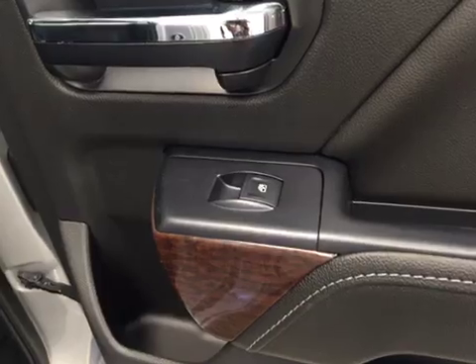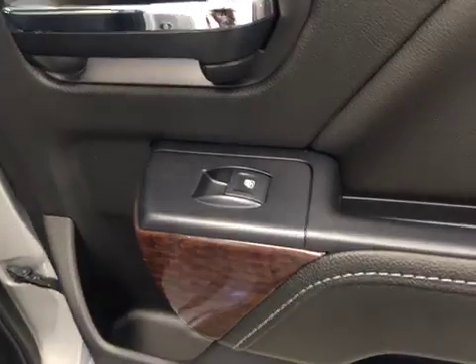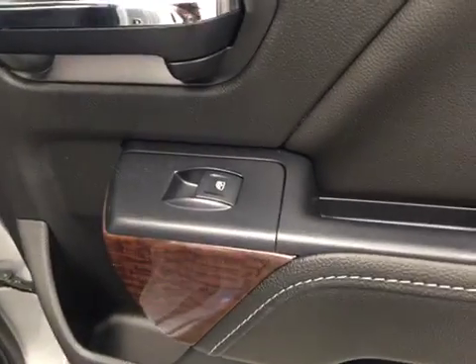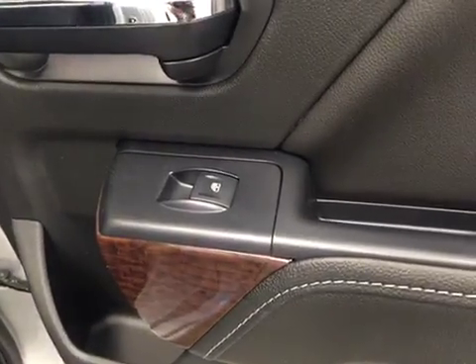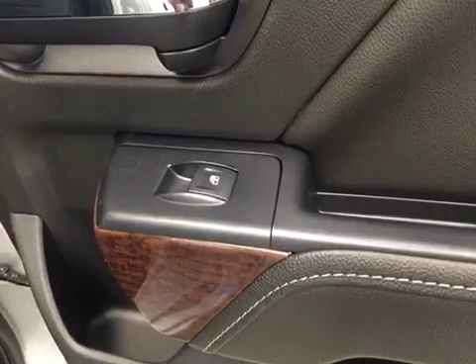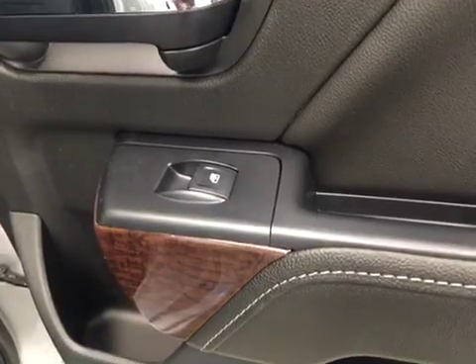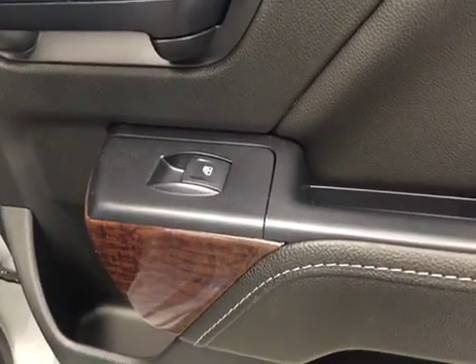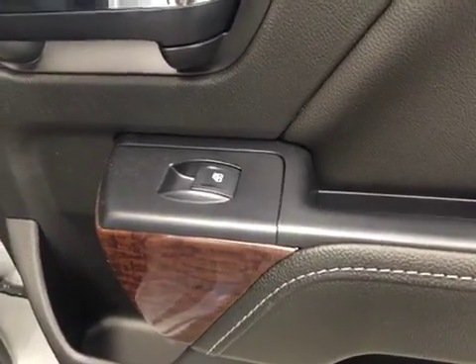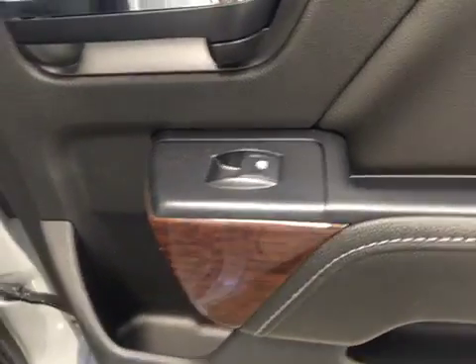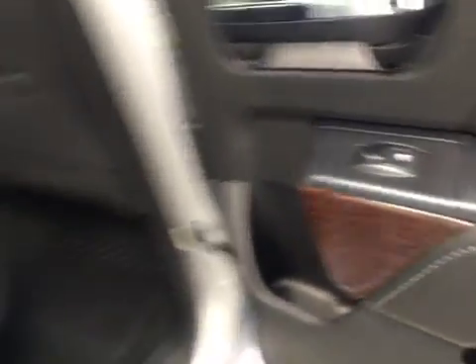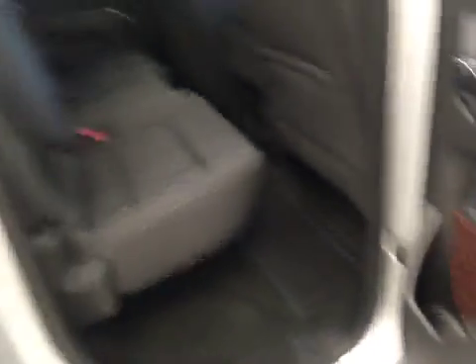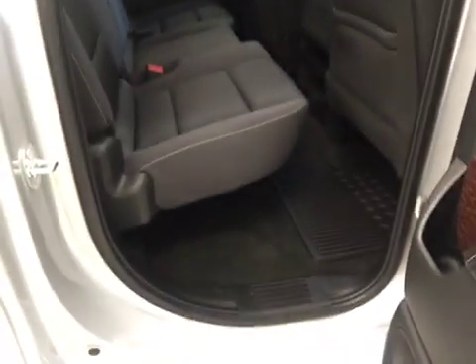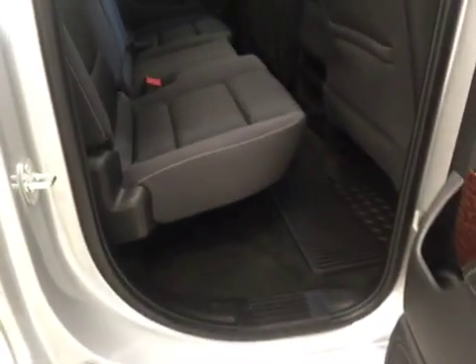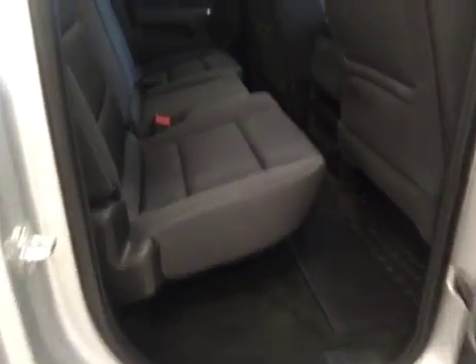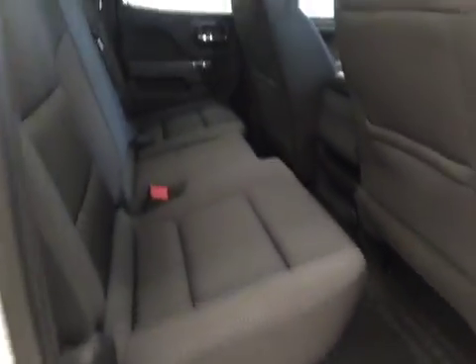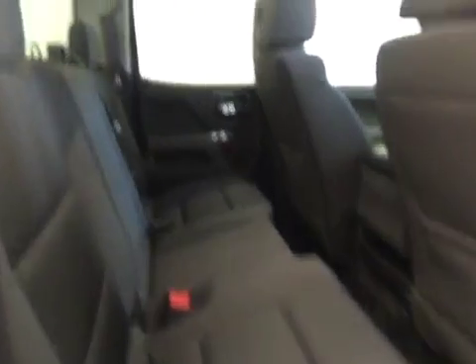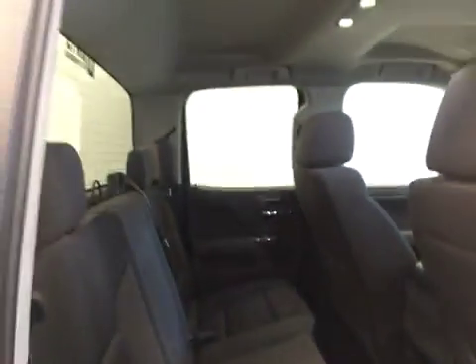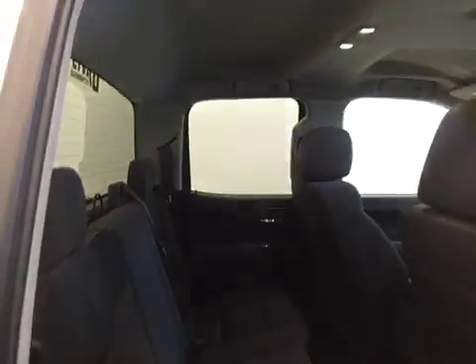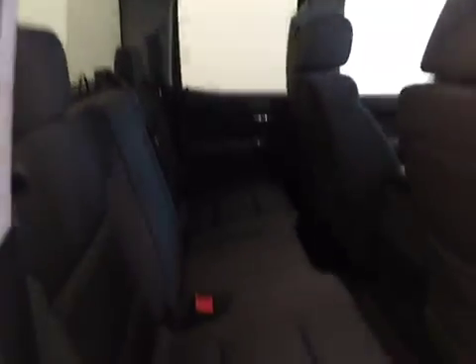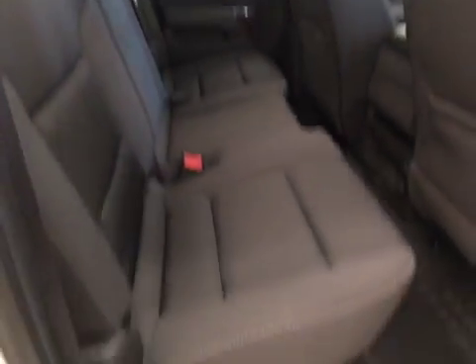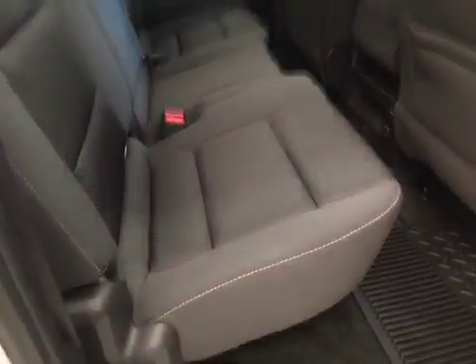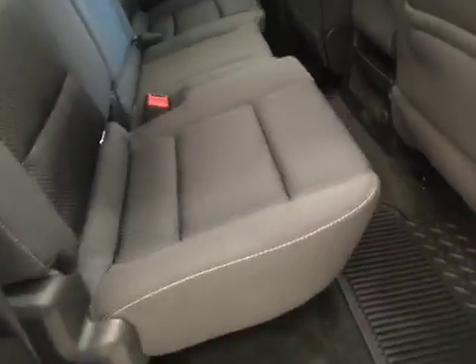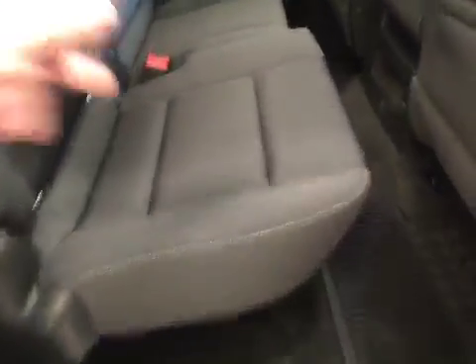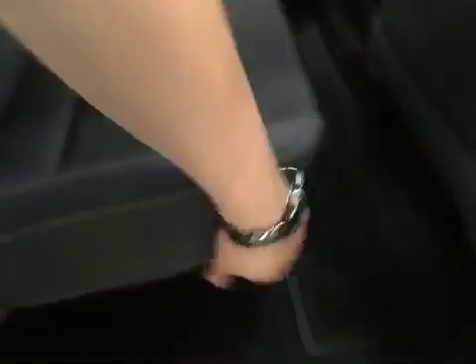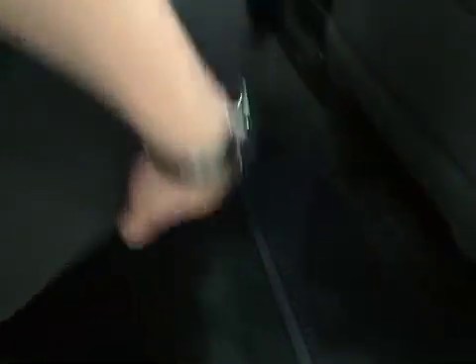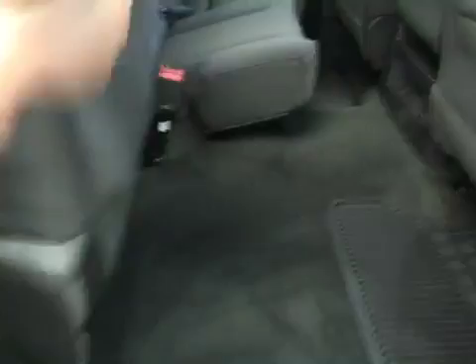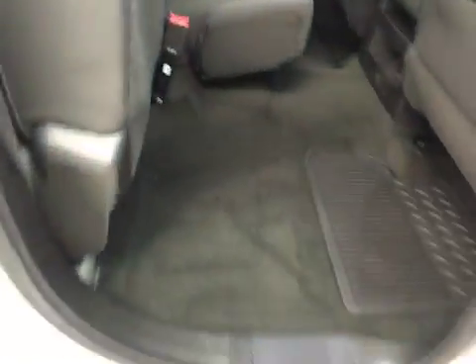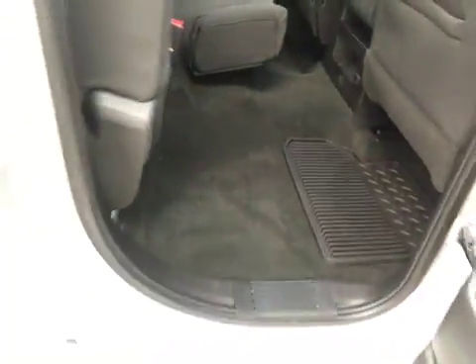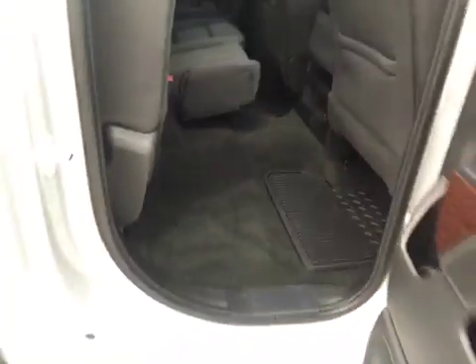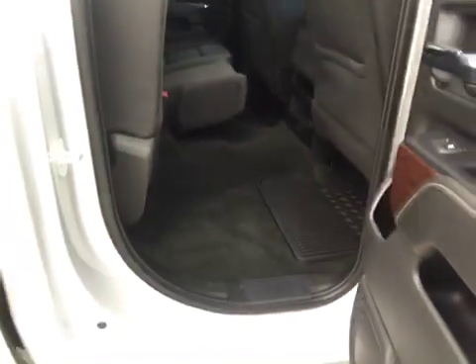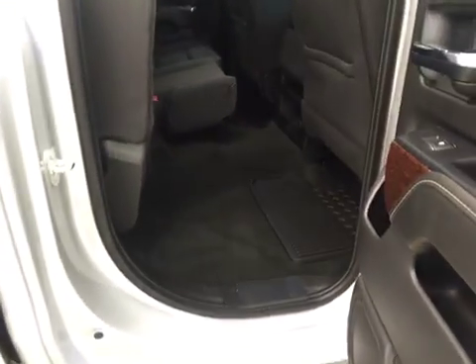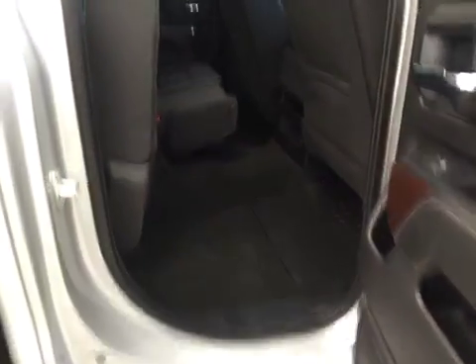Our rear passenger features include power windows, a 60-40 split bench seat that folds up for additional cargo space.